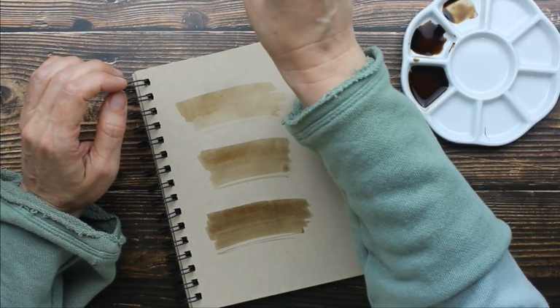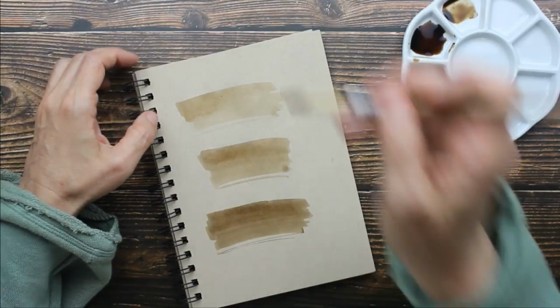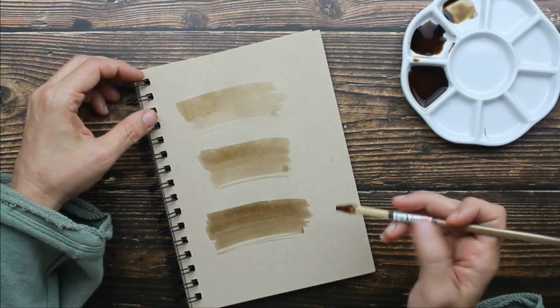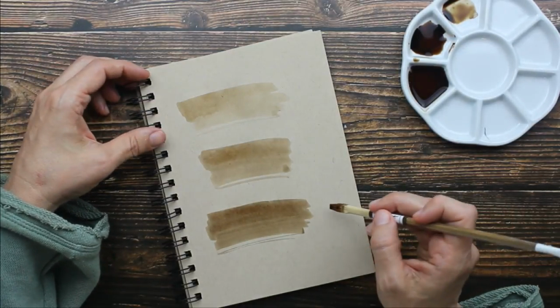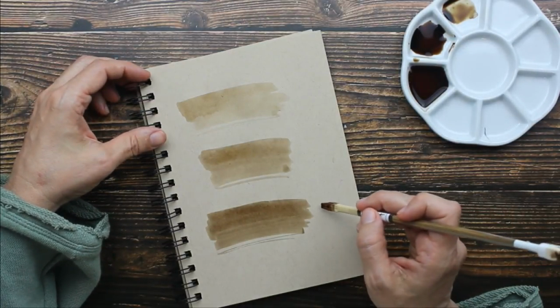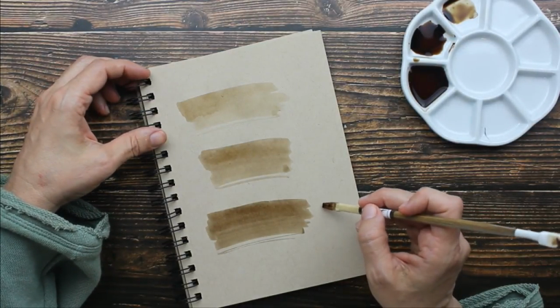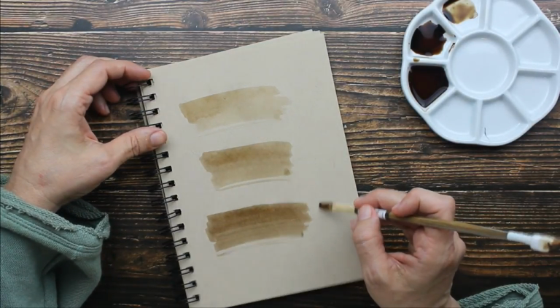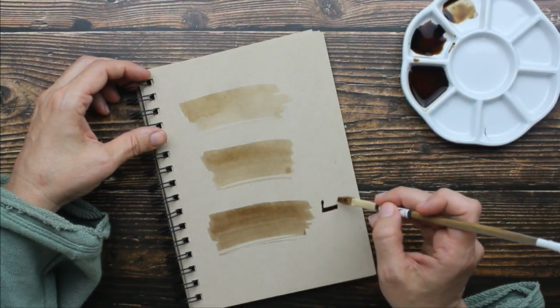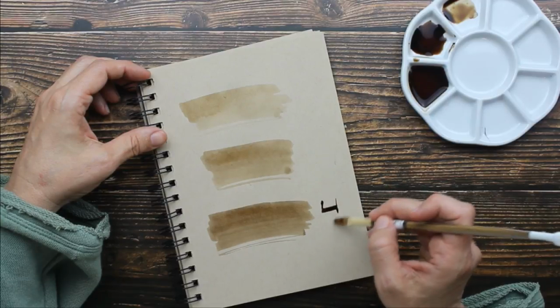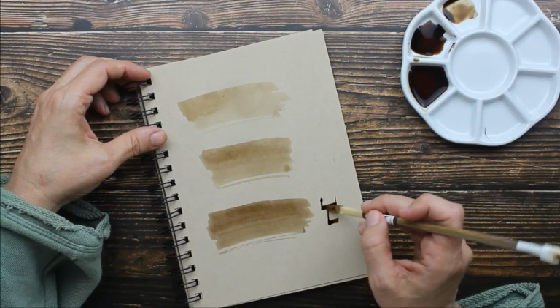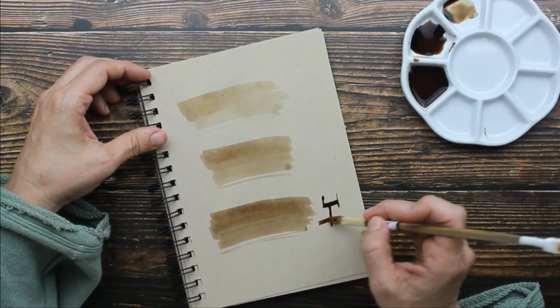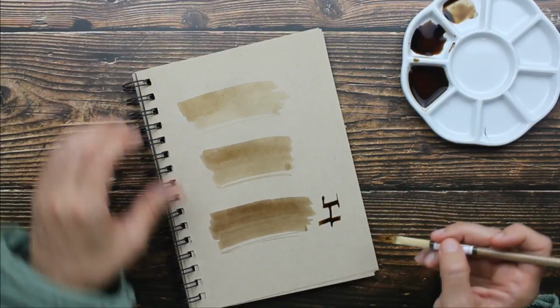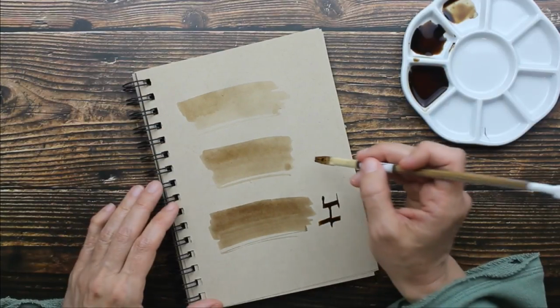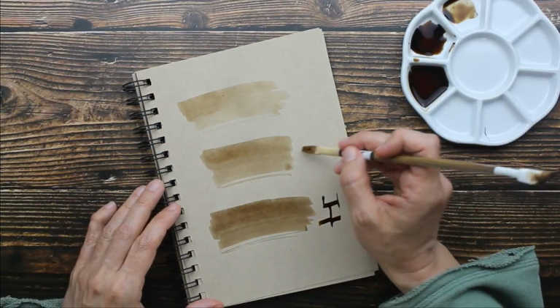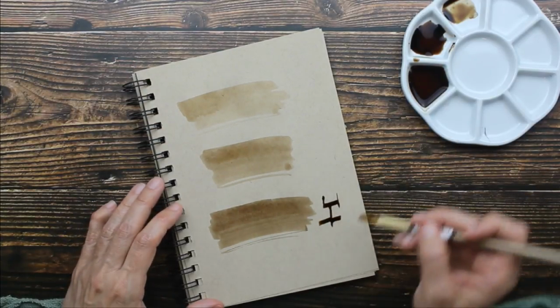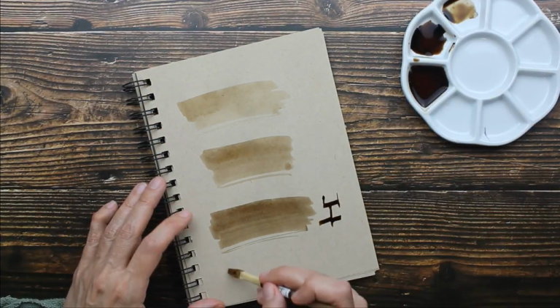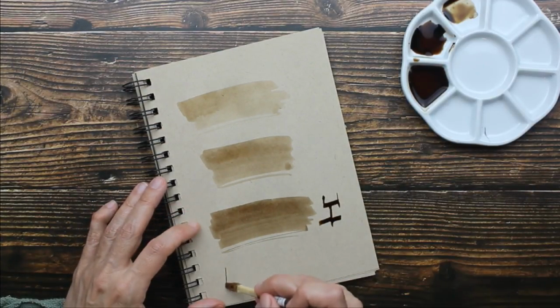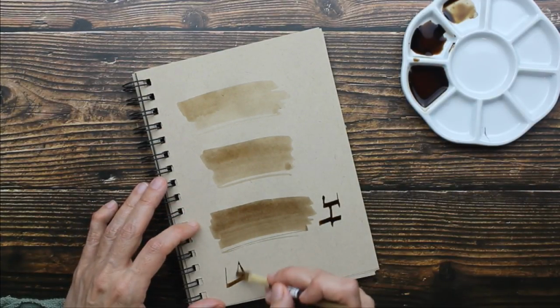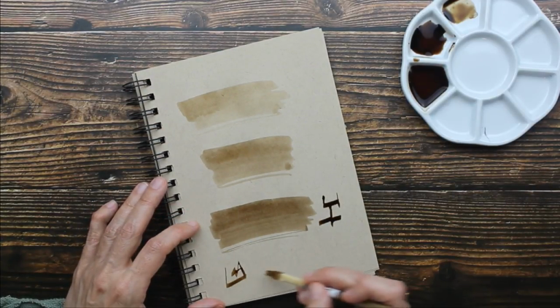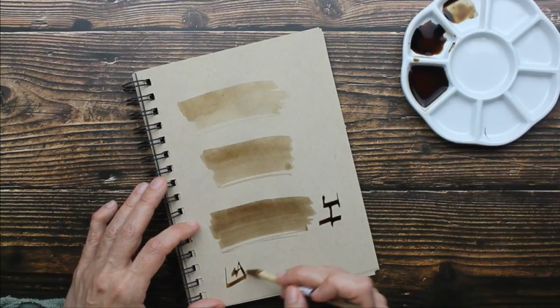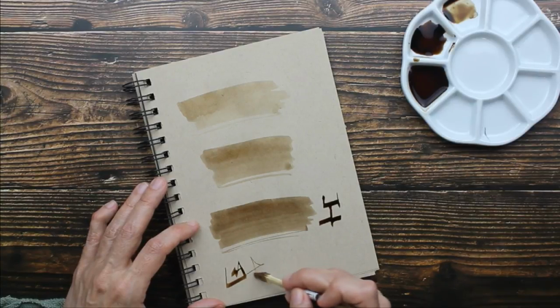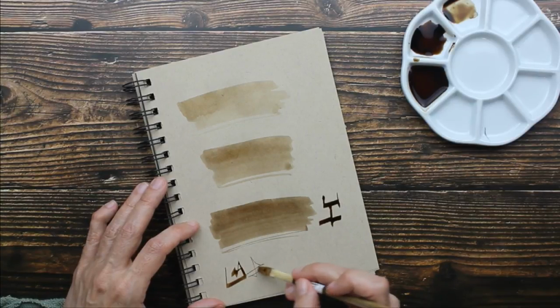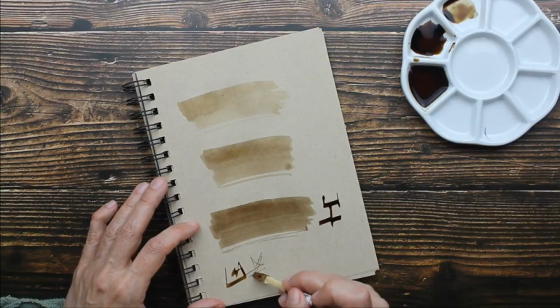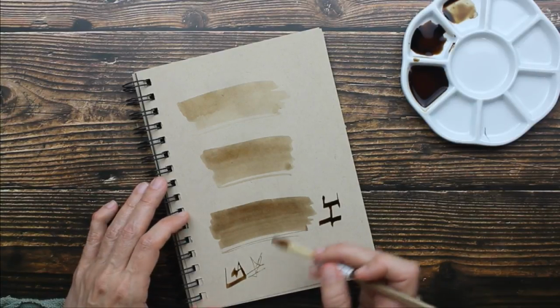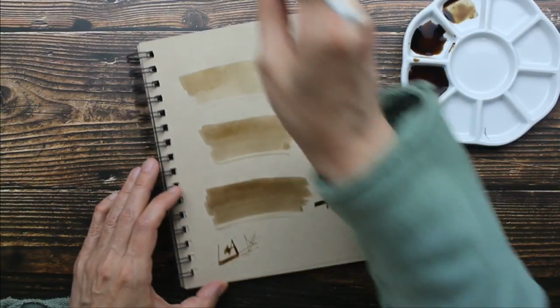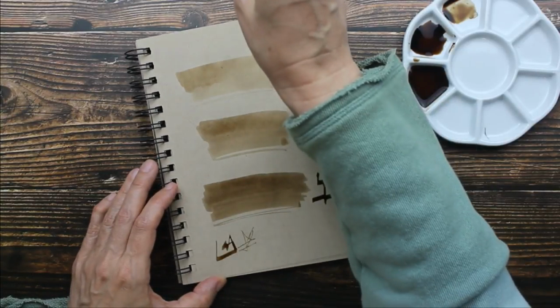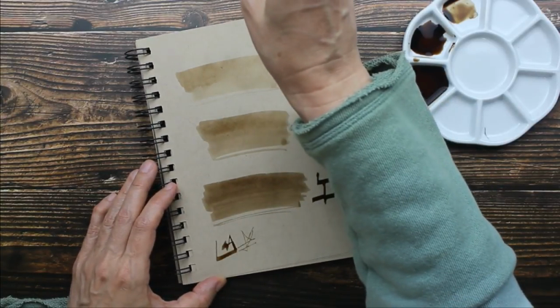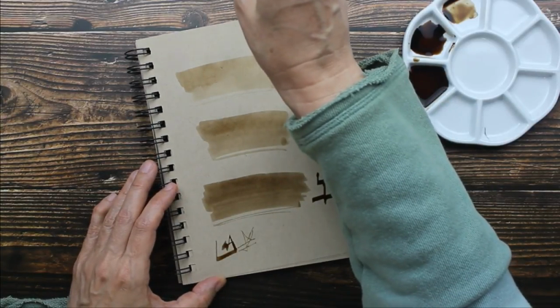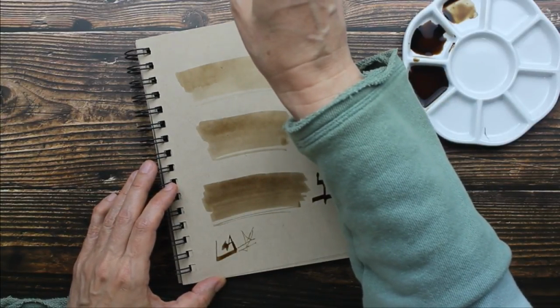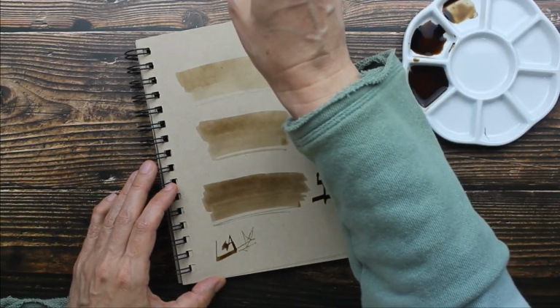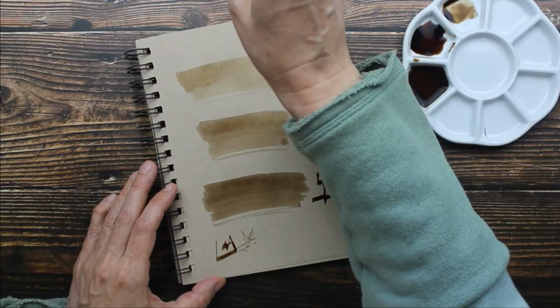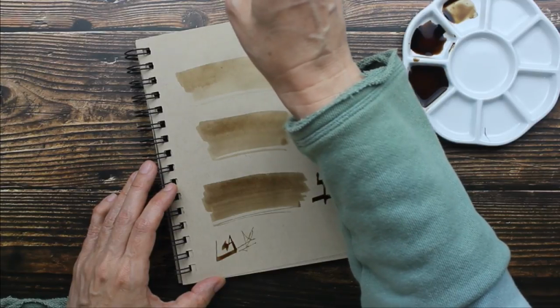I'm just going to dip in and make a mark. You're going to have to keep dipping in frequently.